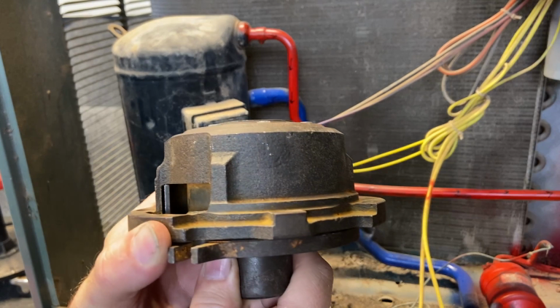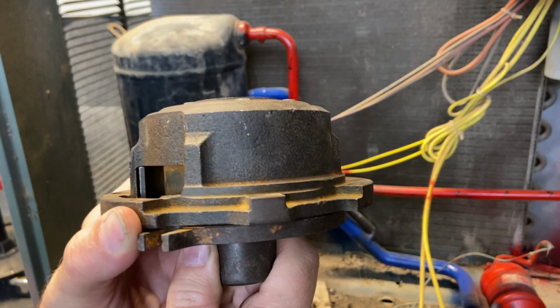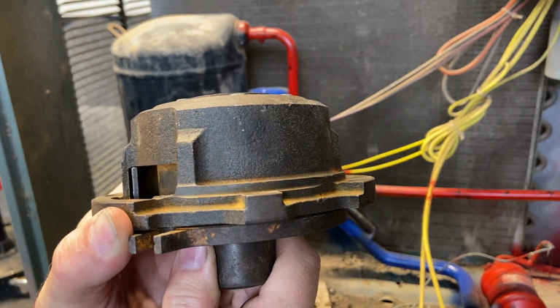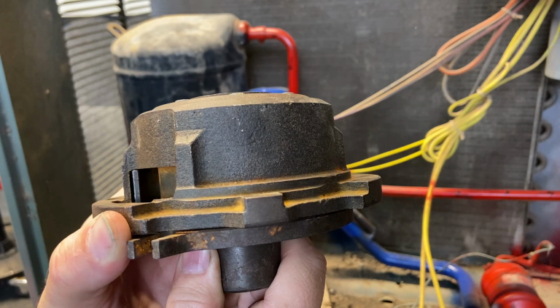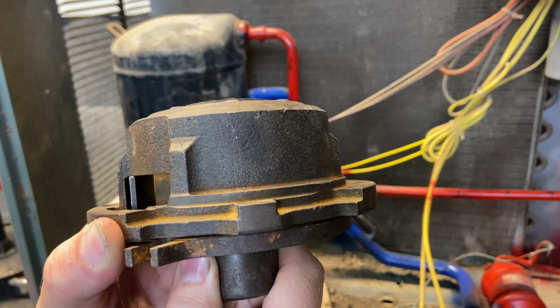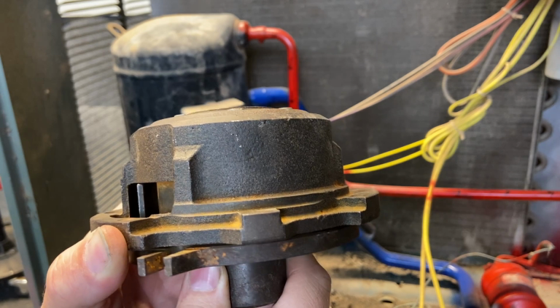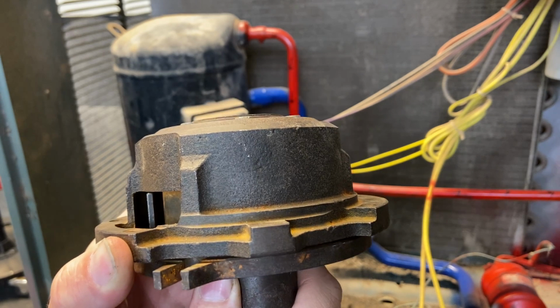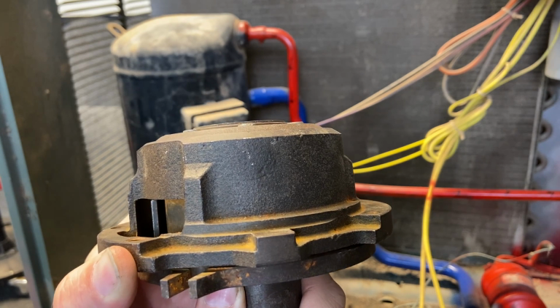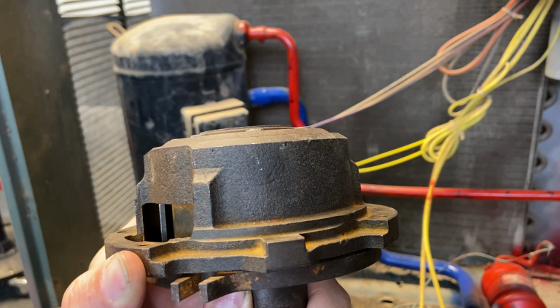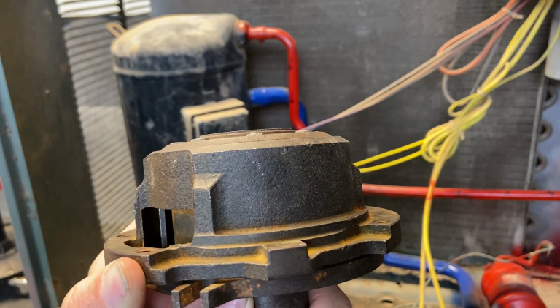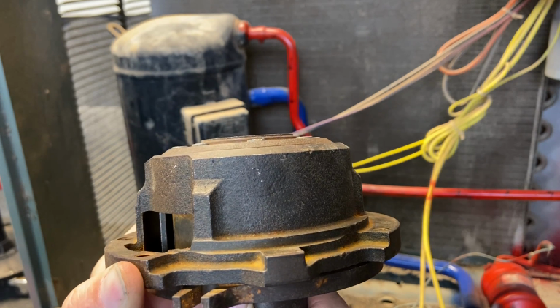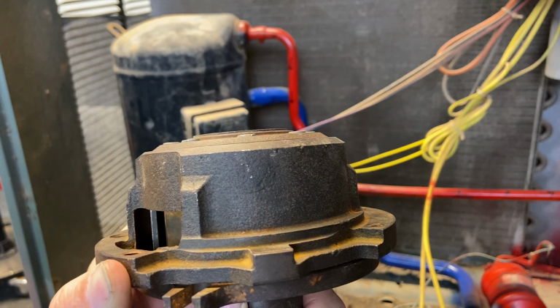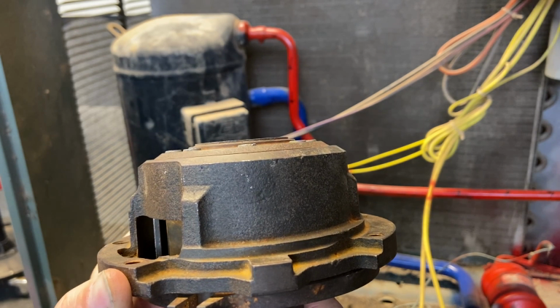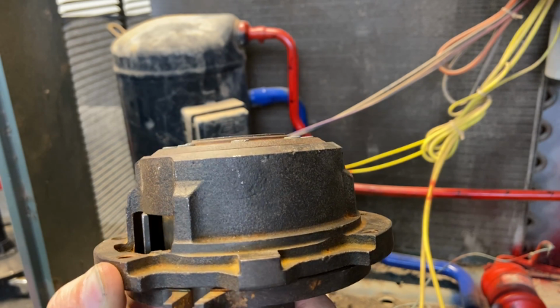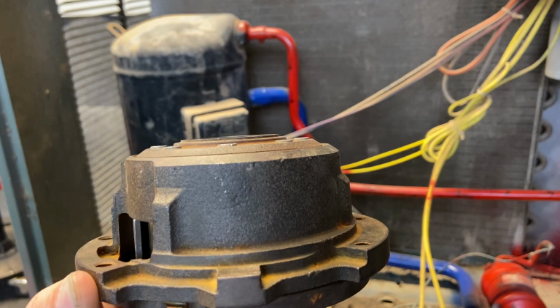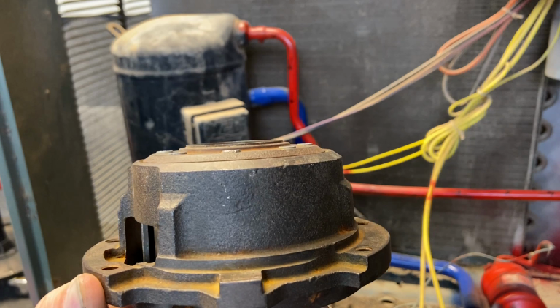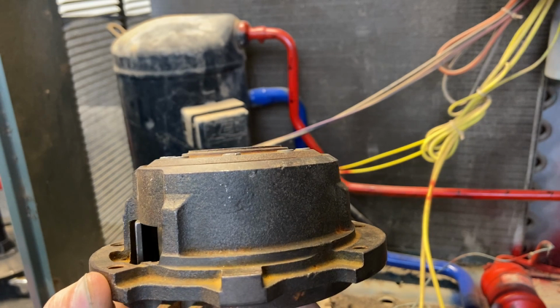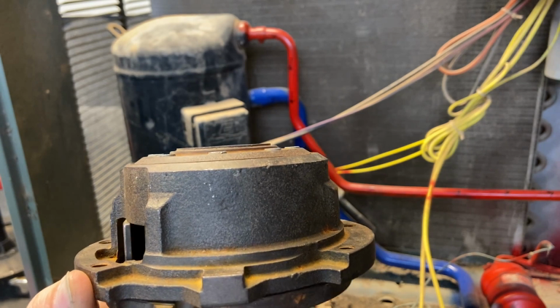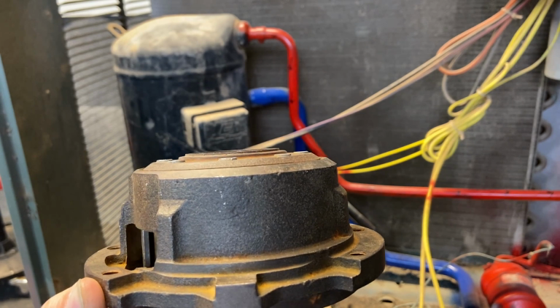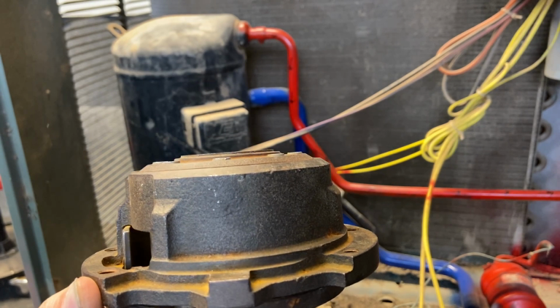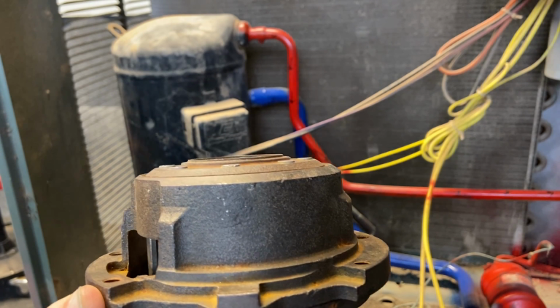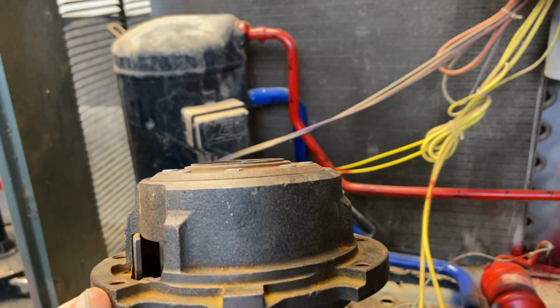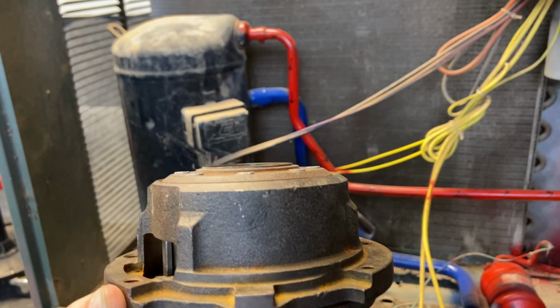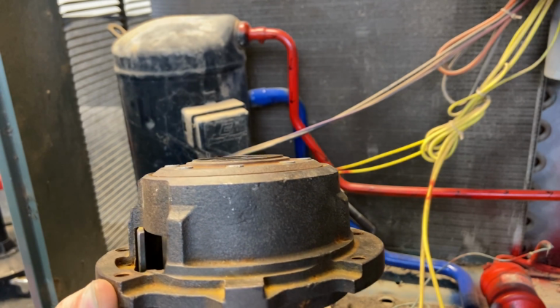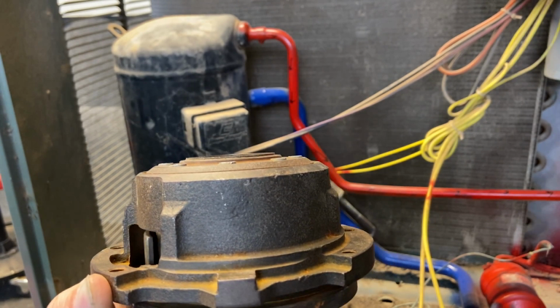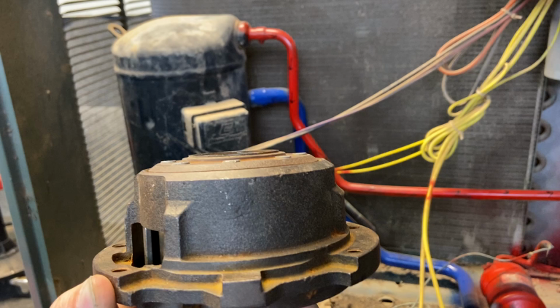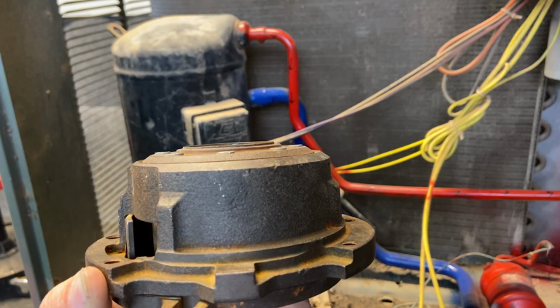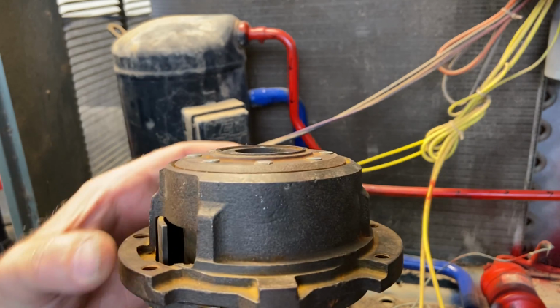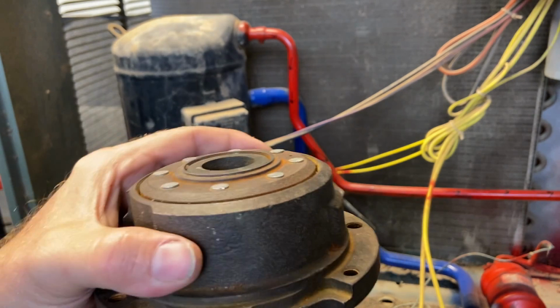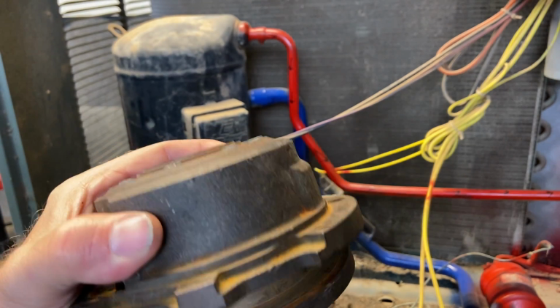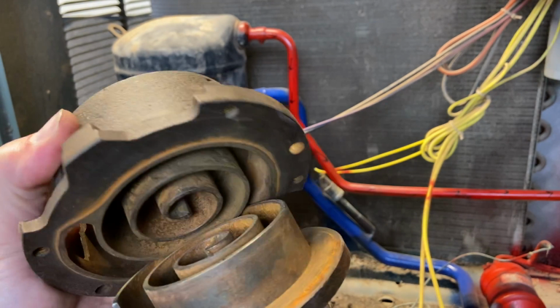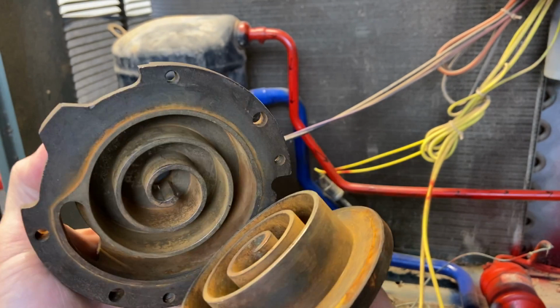That gap allows the refrigerant to come in. Then what happens is as we come around, notice how it squeezes off to get really tight right there? As it does, it actually grabs that refrigerant. So next let's look and see what it's doing with that refrigerant.